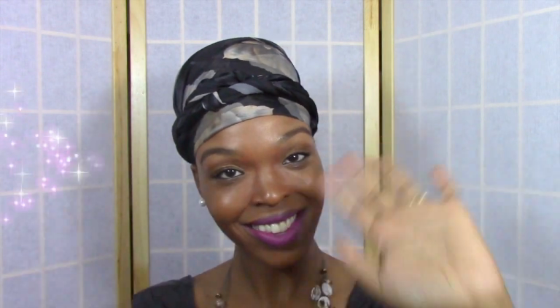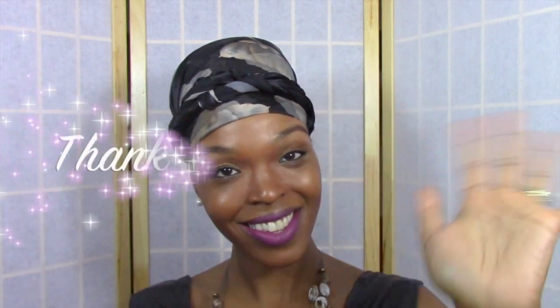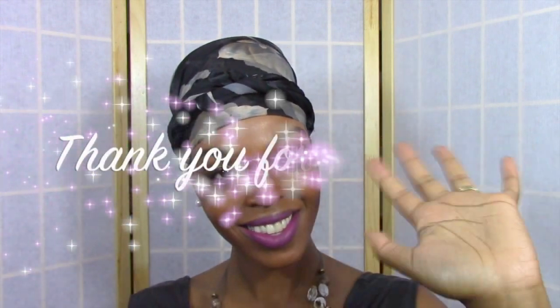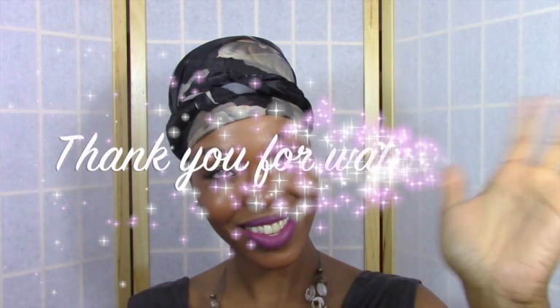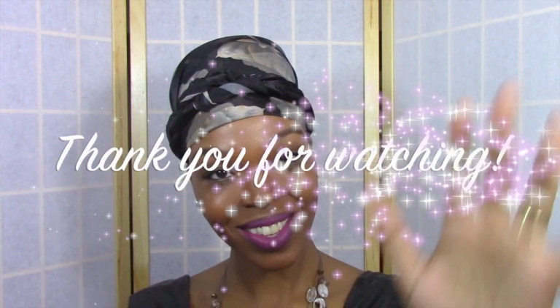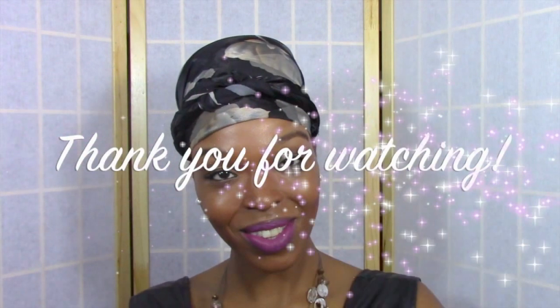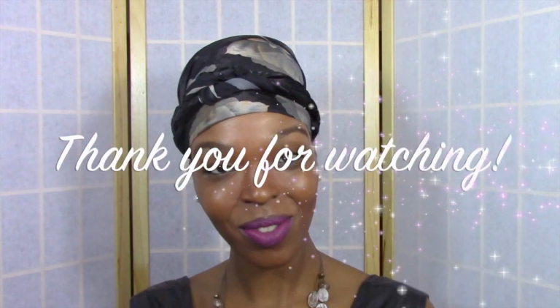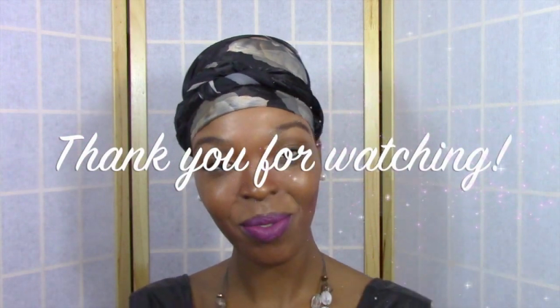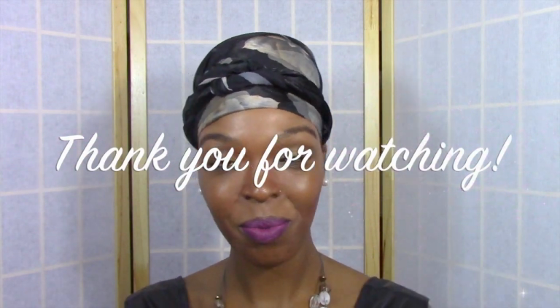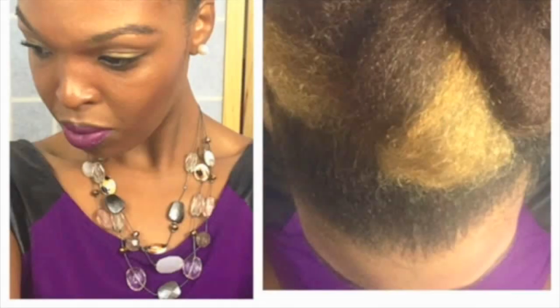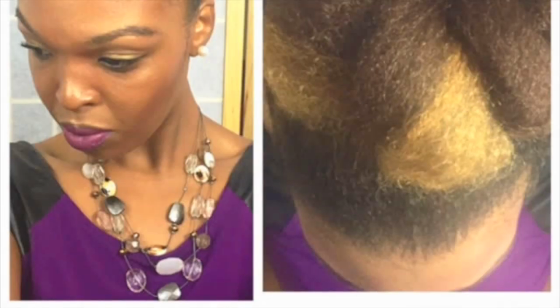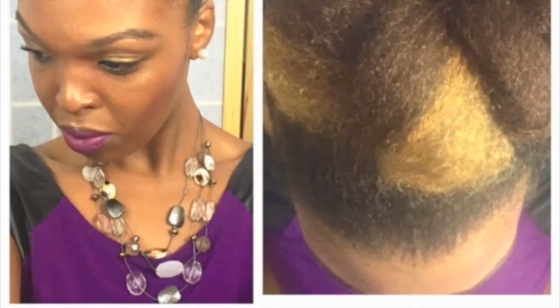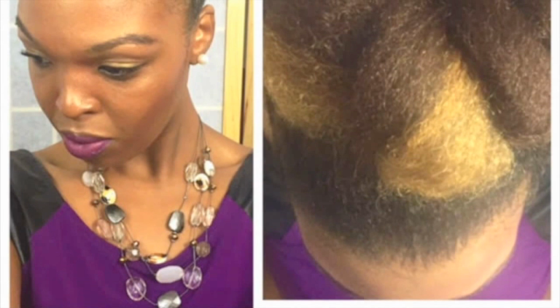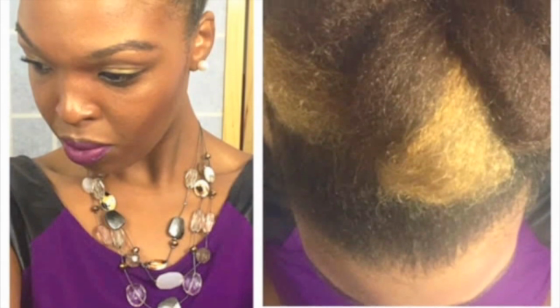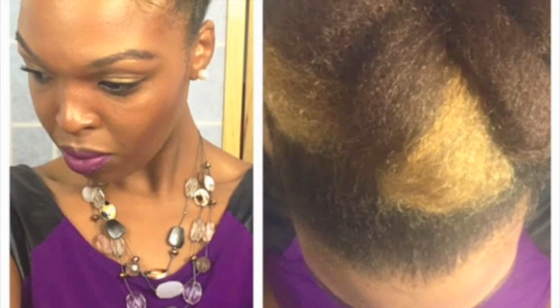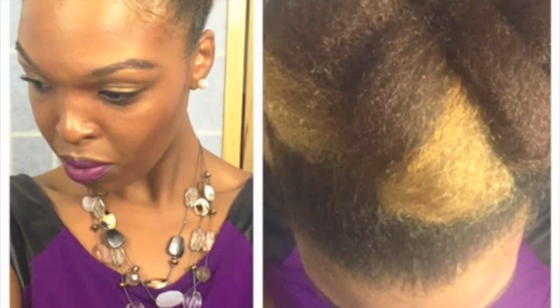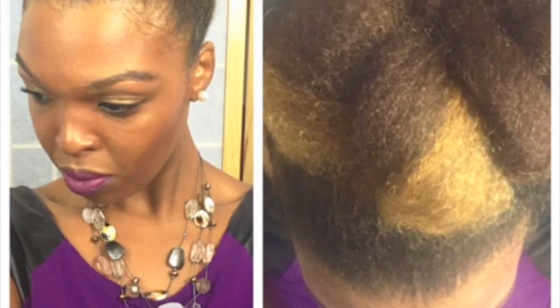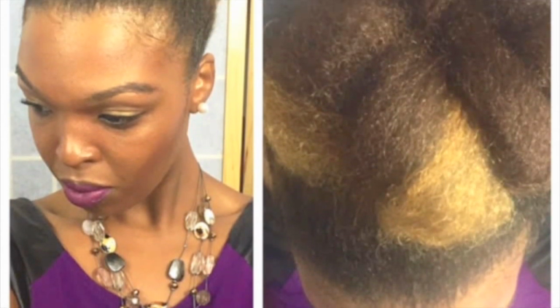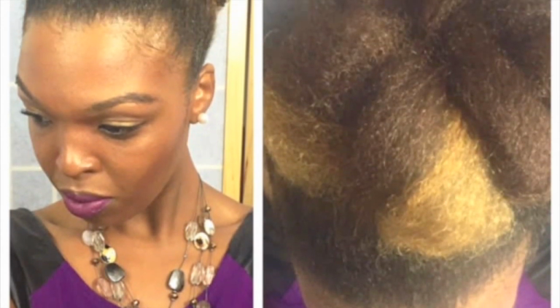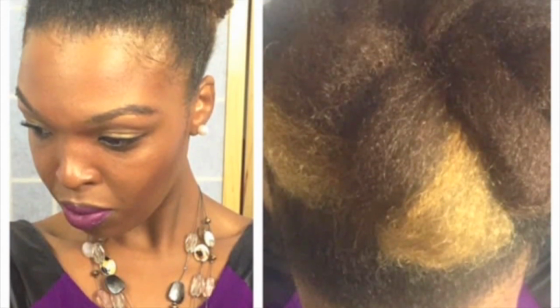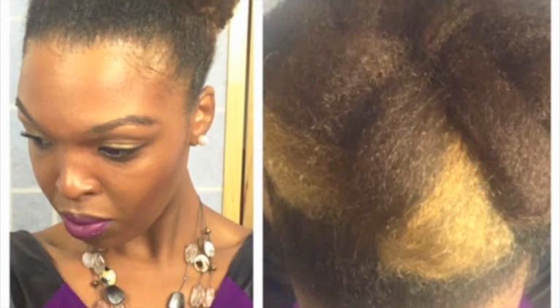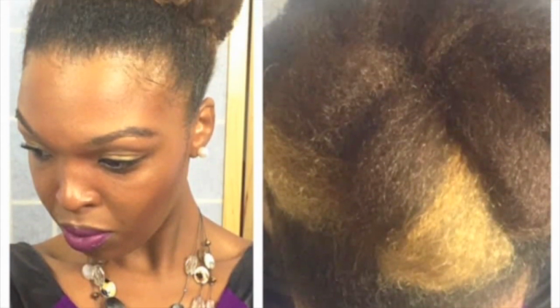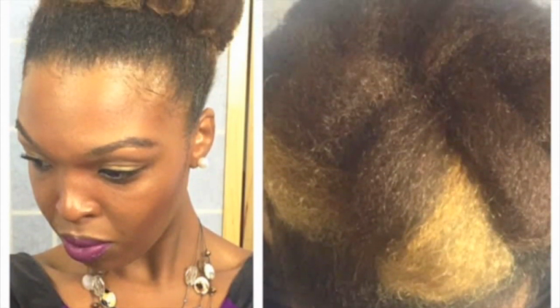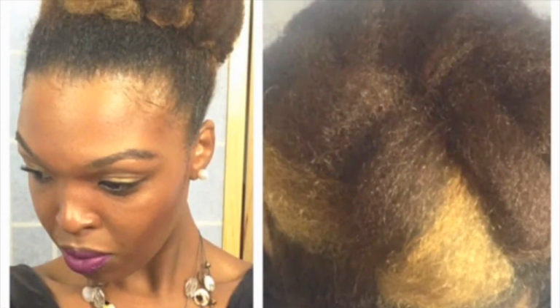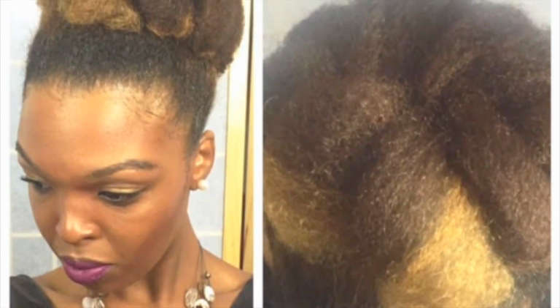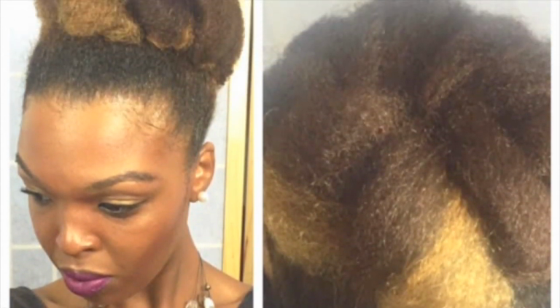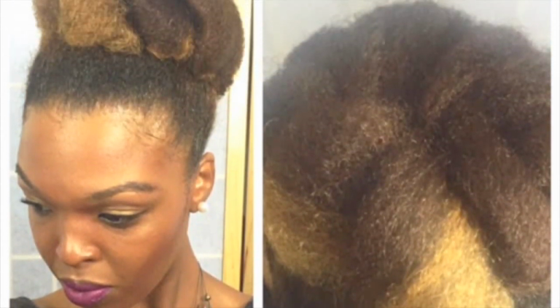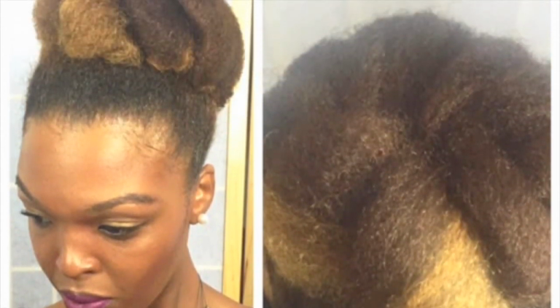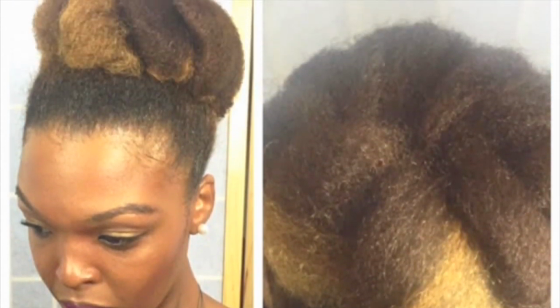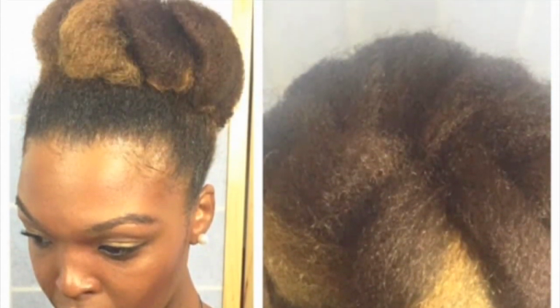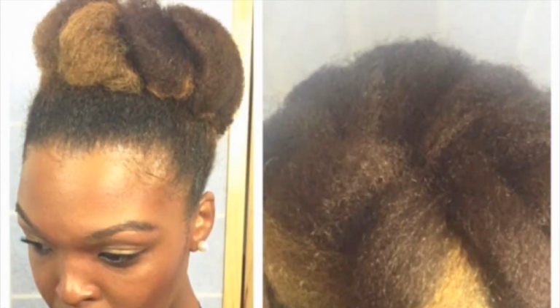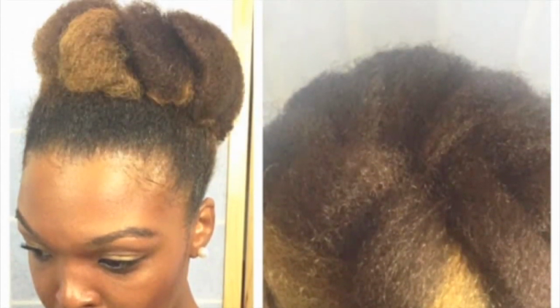Thank you for watching and I encourage you to check out Gyra Edge Control products. You will not be disappointed. See you in my next video.